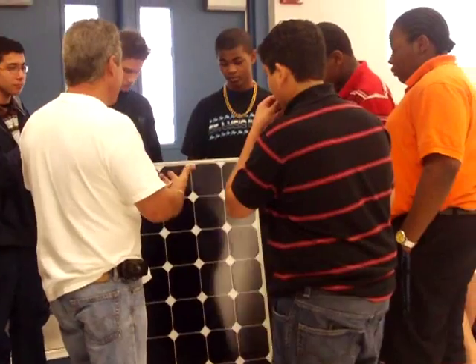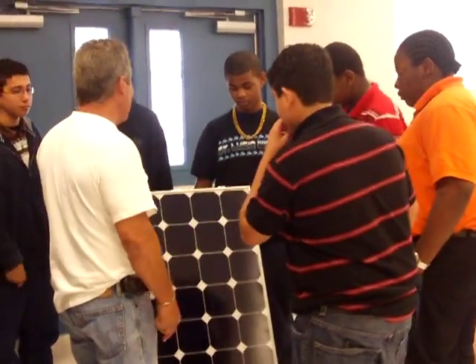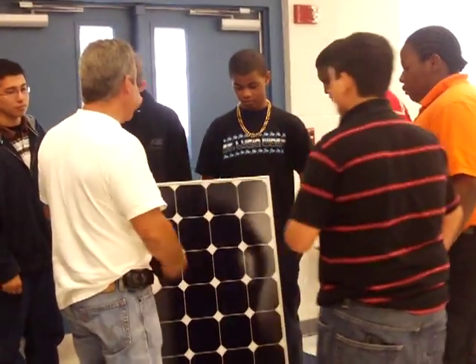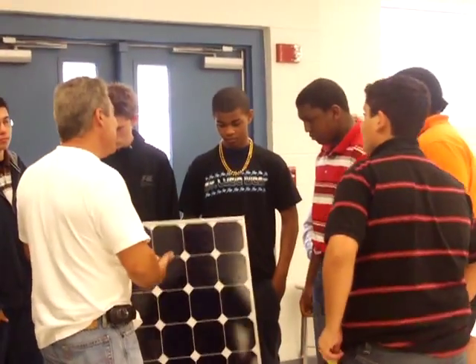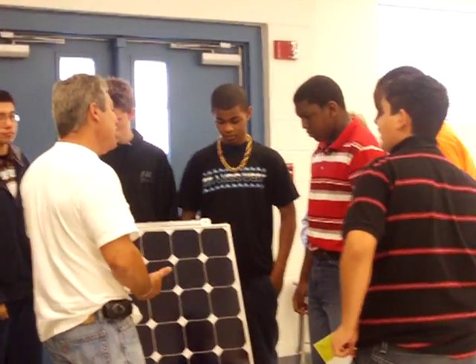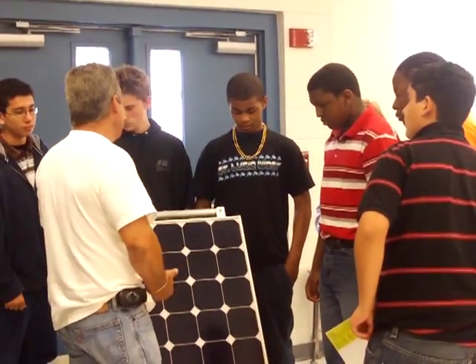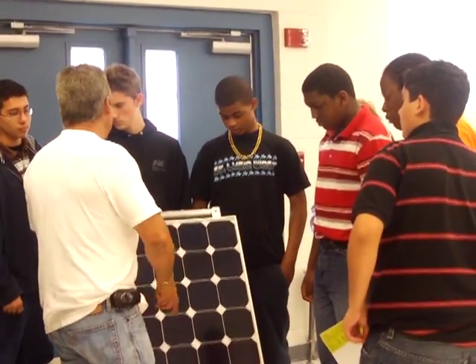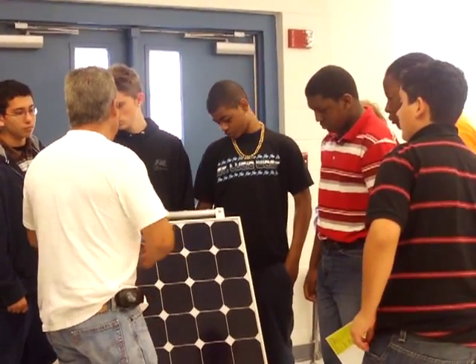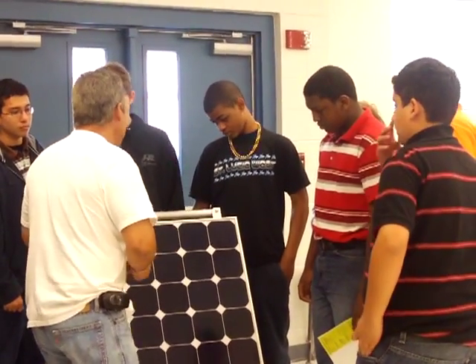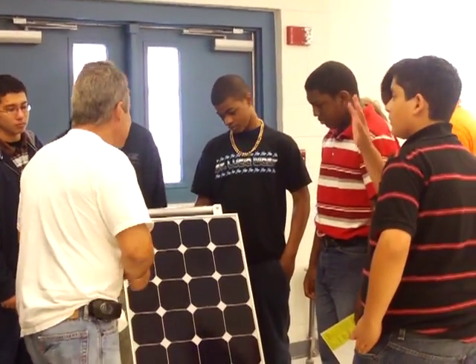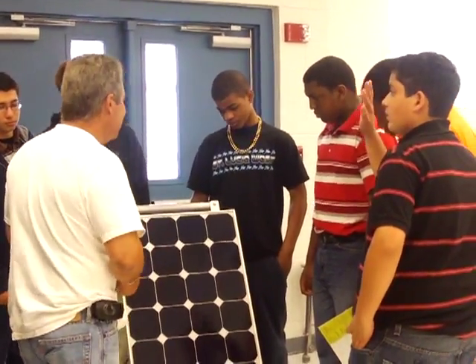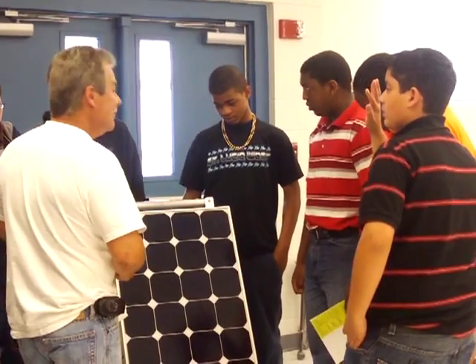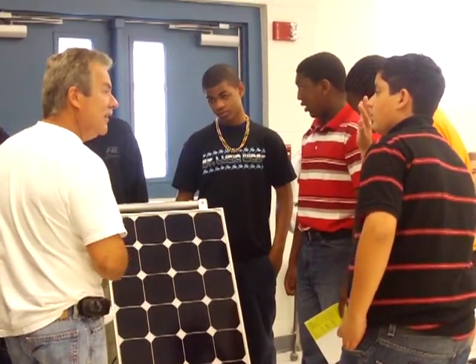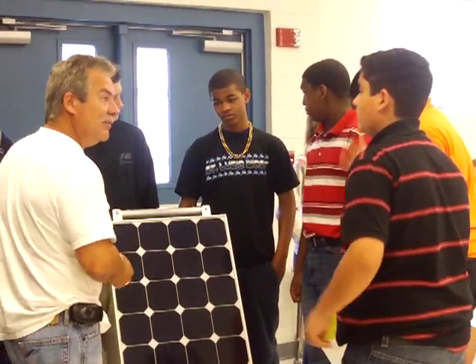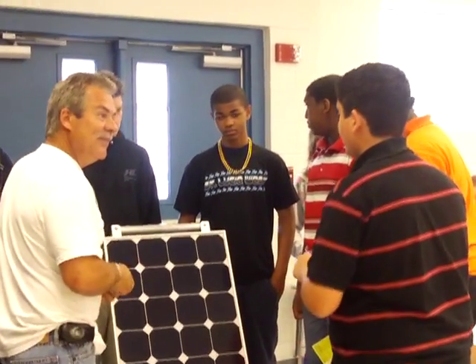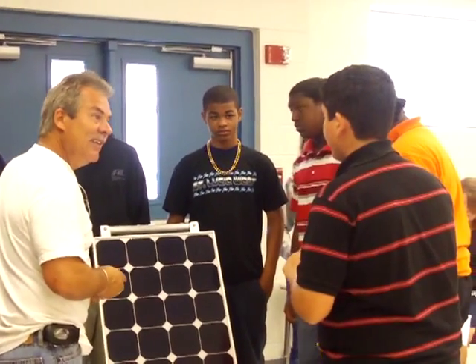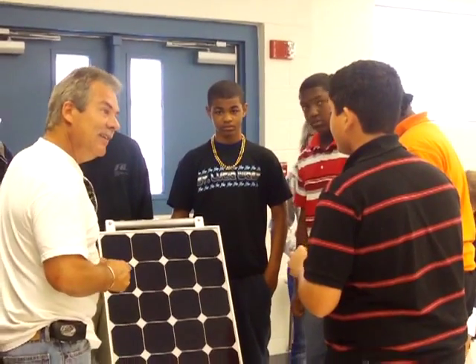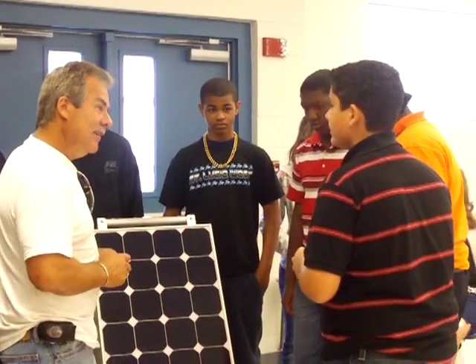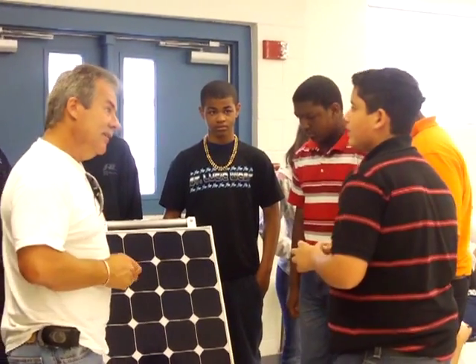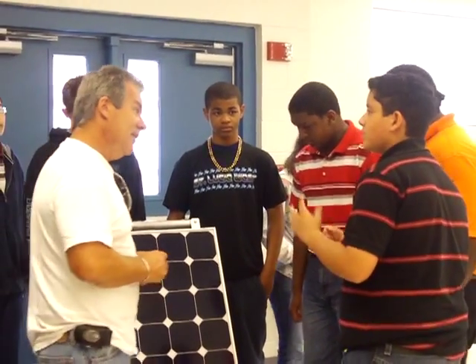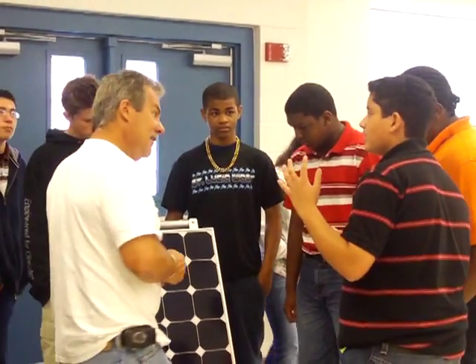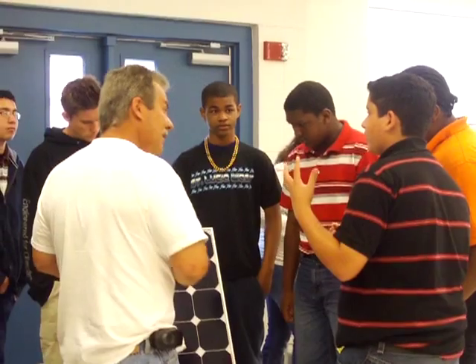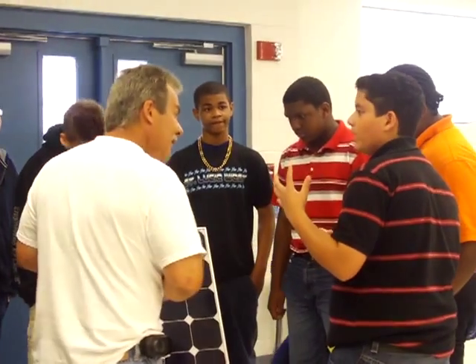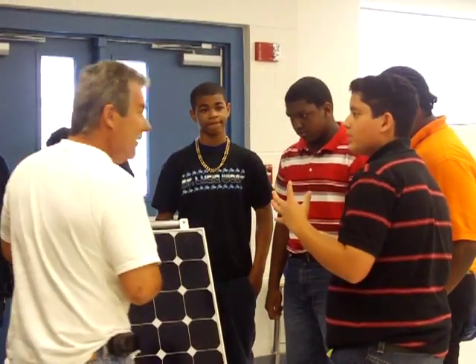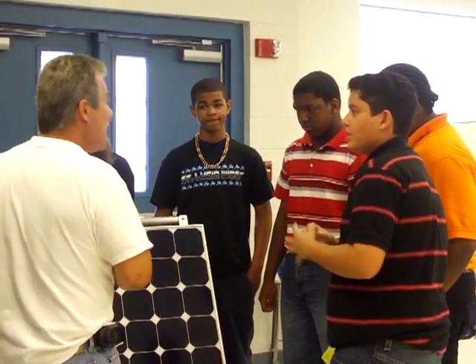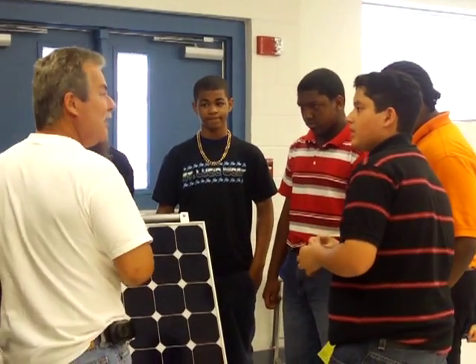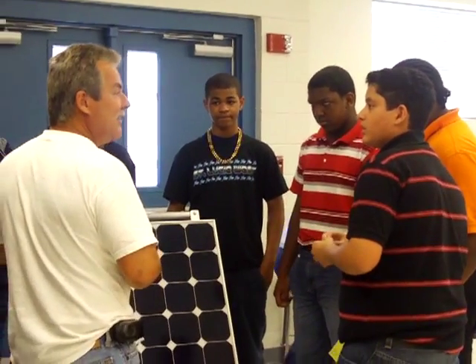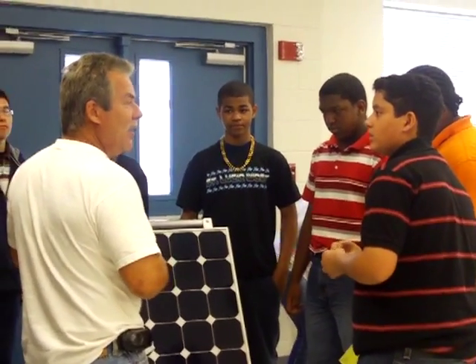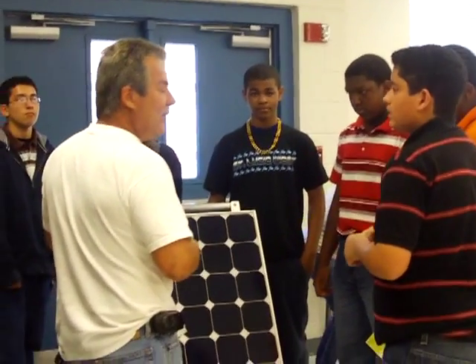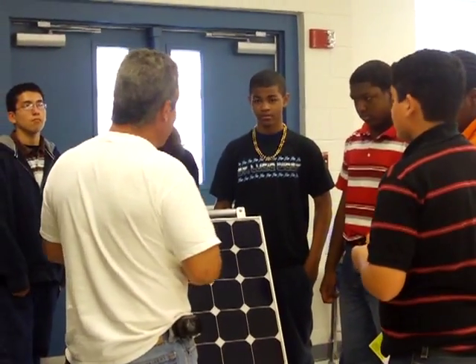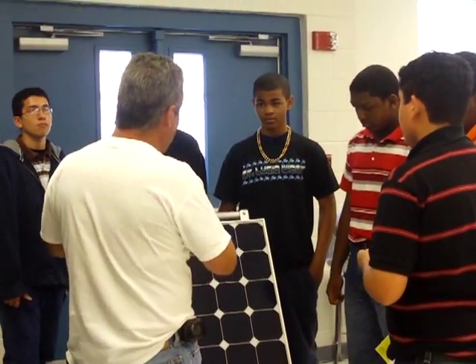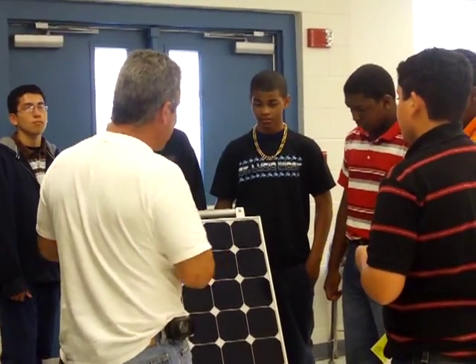How many panels will it take to run on walls? It depends on how much draw you have on it. This is an off-grid system.